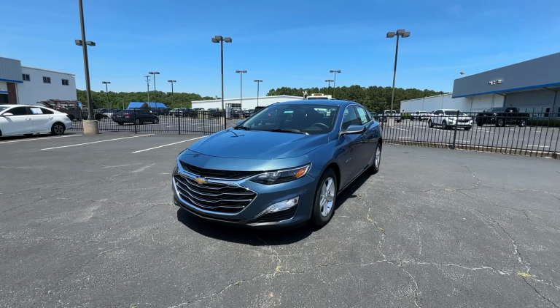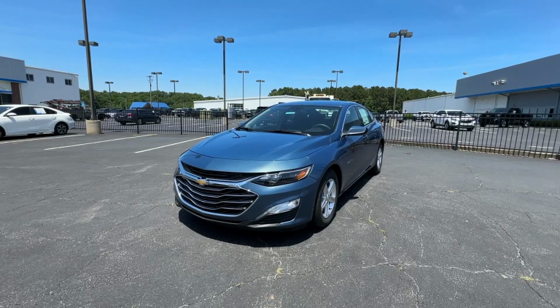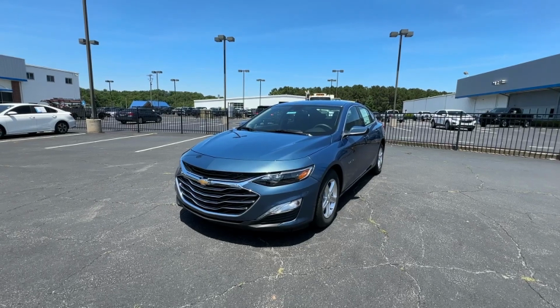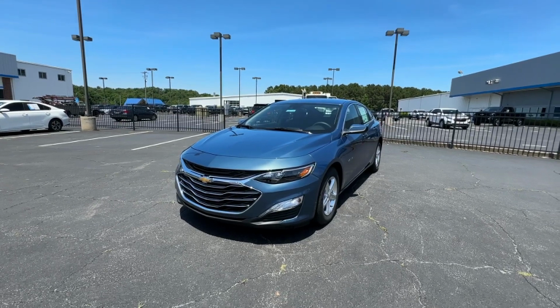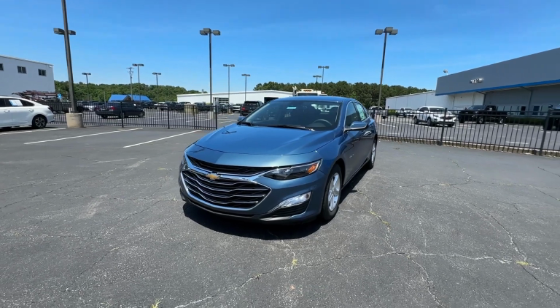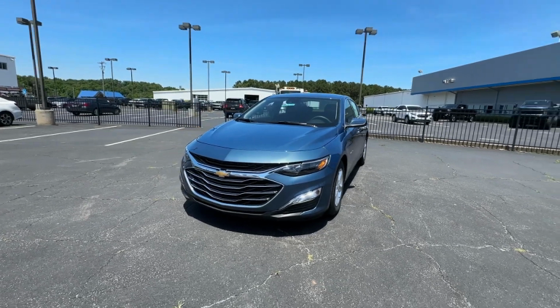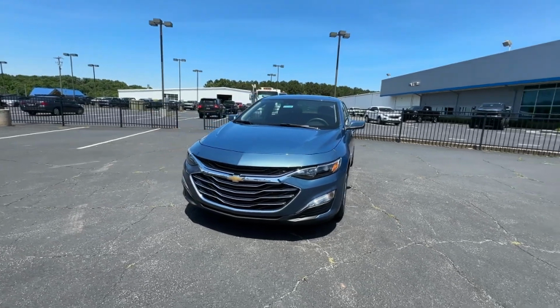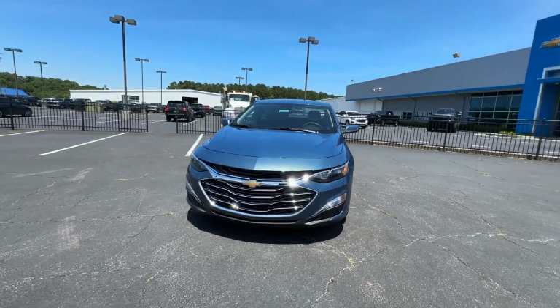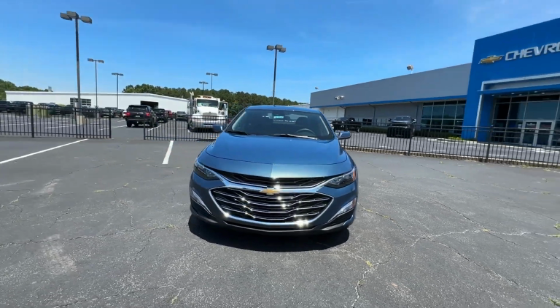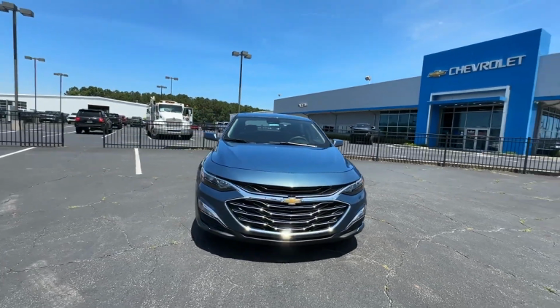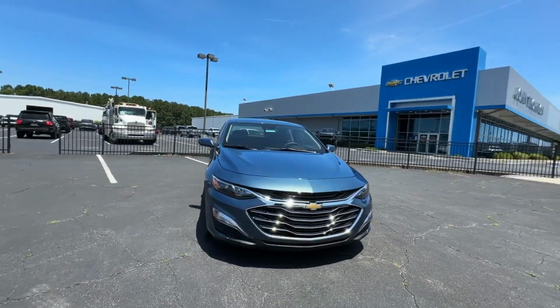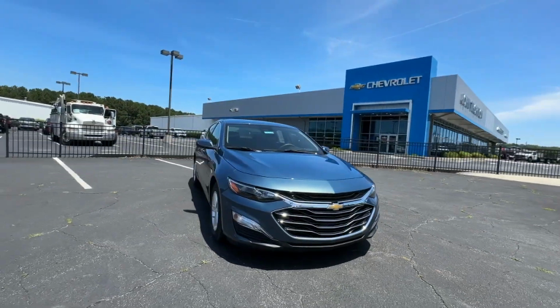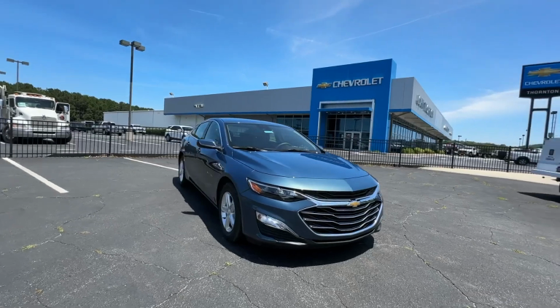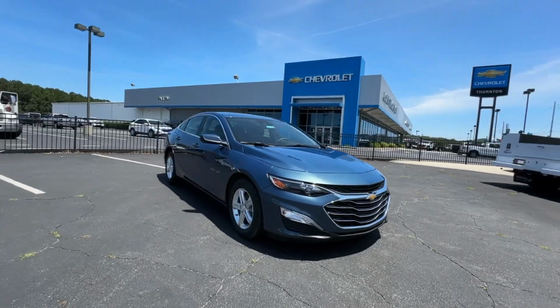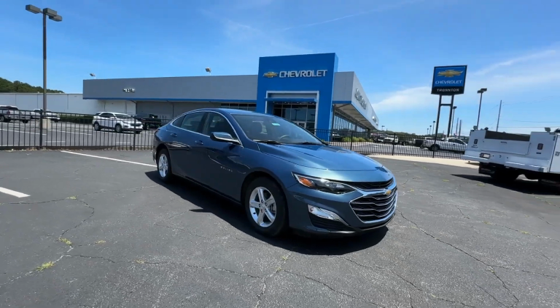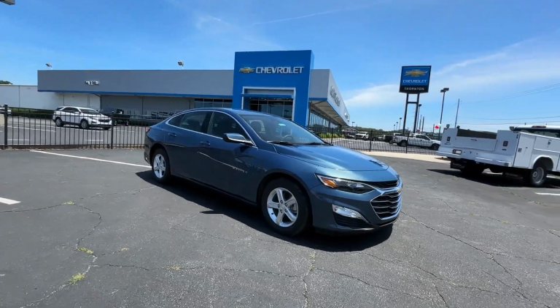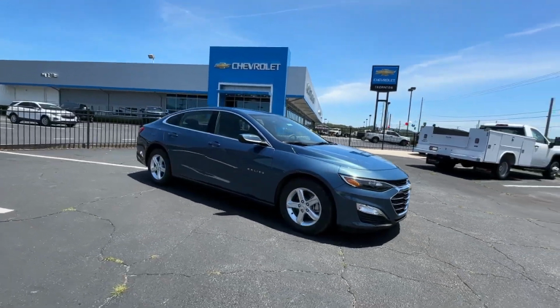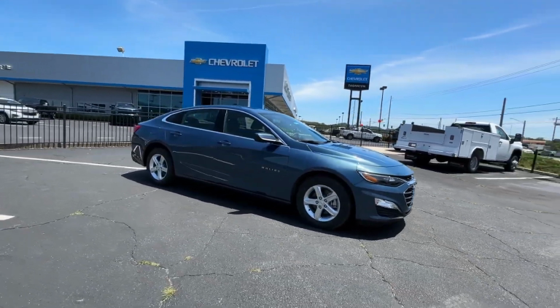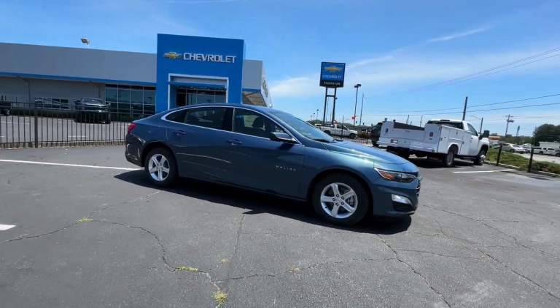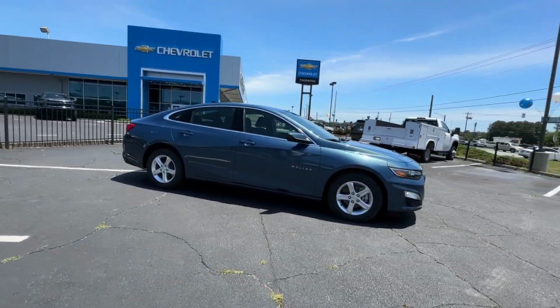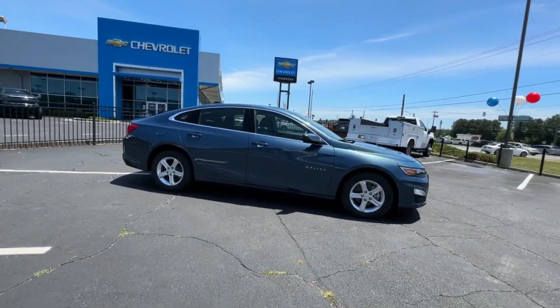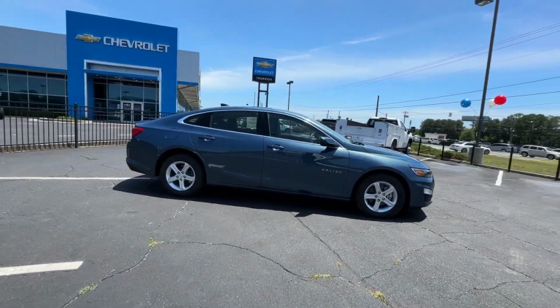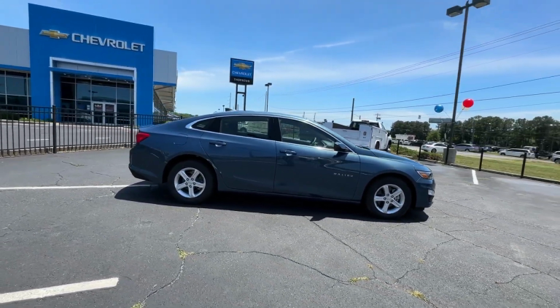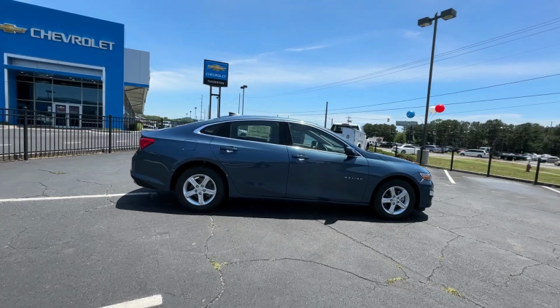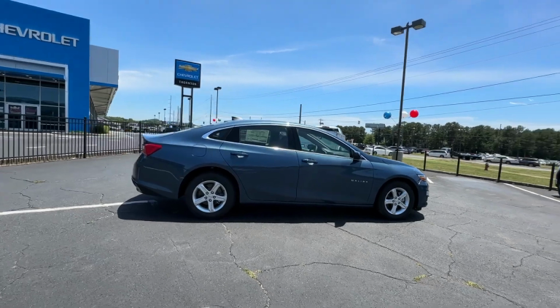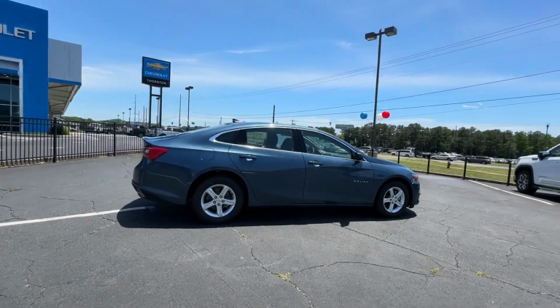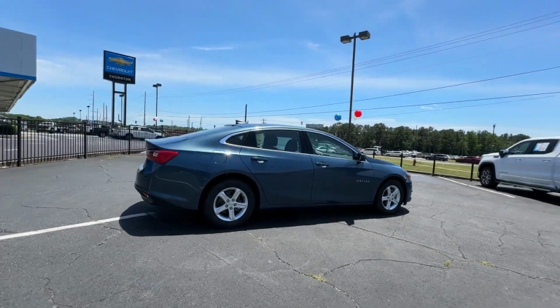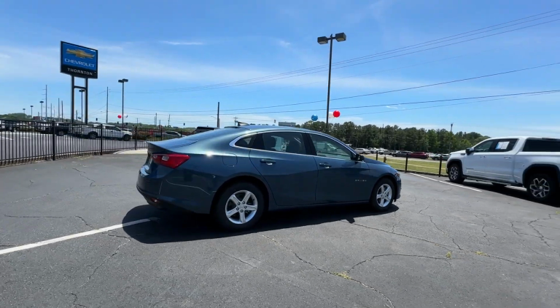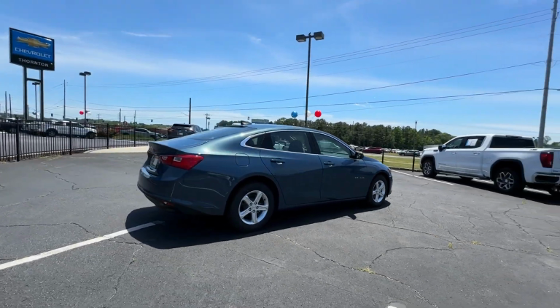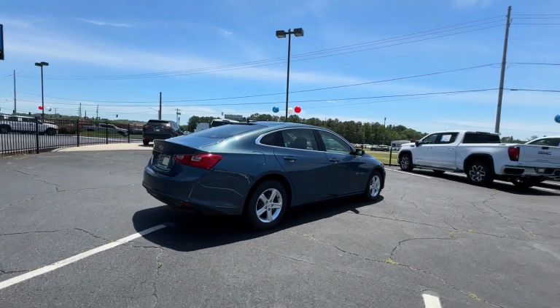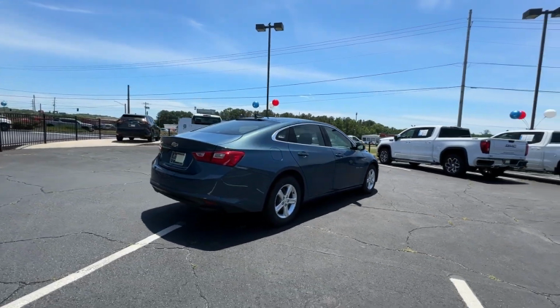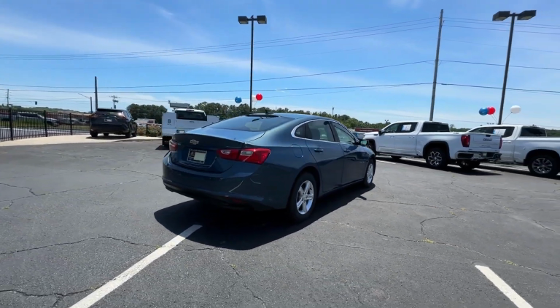This could be the car for you — the 2024 Chevrolet Malibu. The Malibu delivers the comfort and convenience of a four-door luxury midsize with the refined agility and sculpted looks that inspire true driving pleasure.